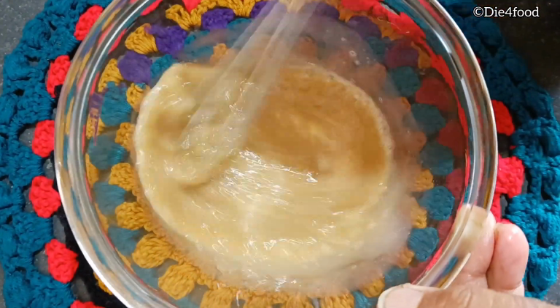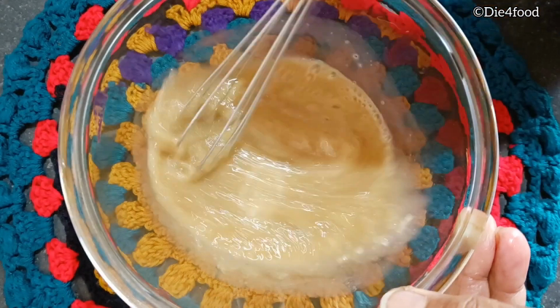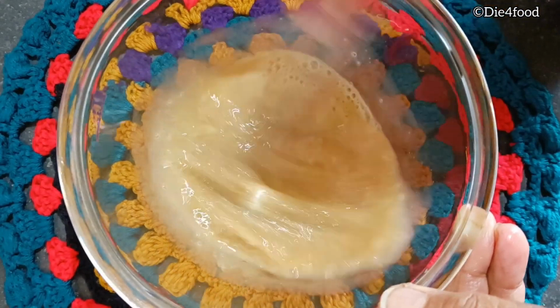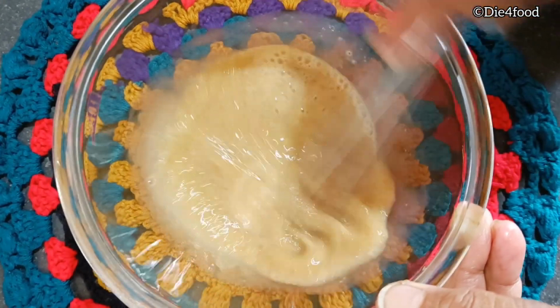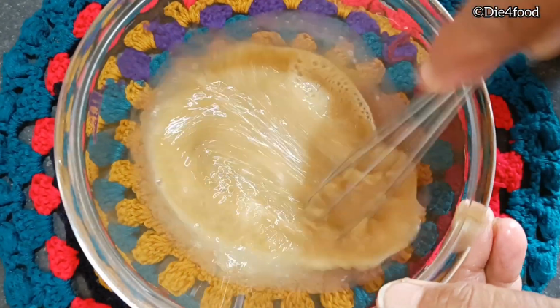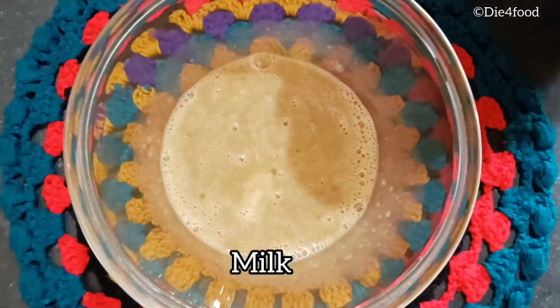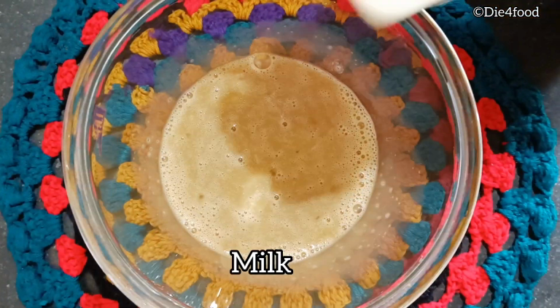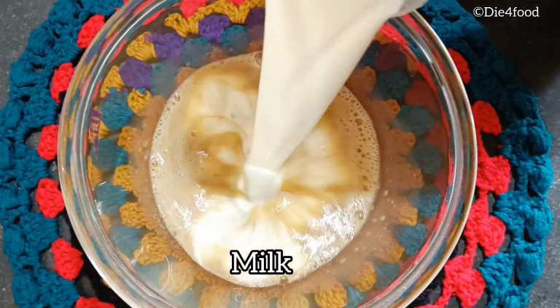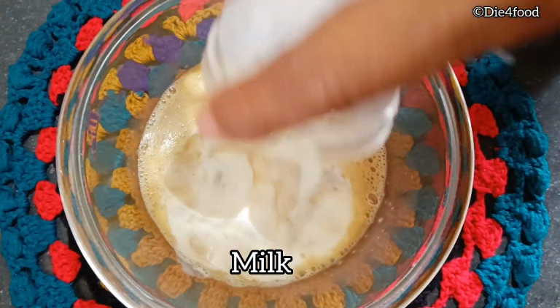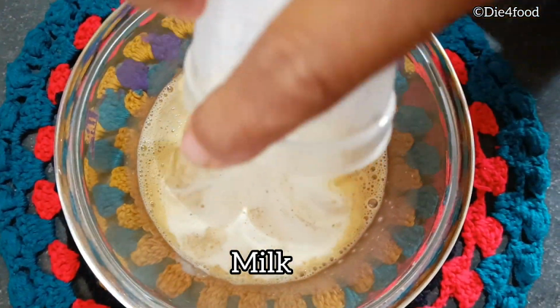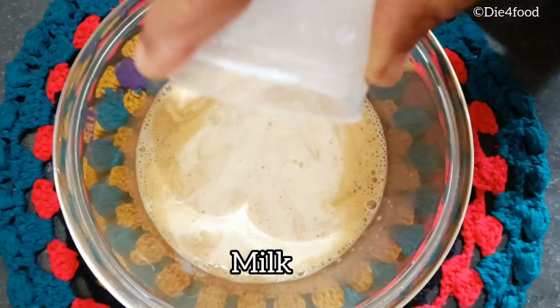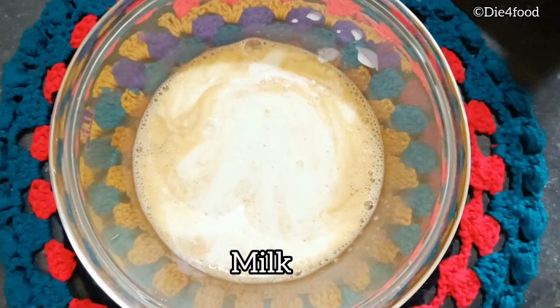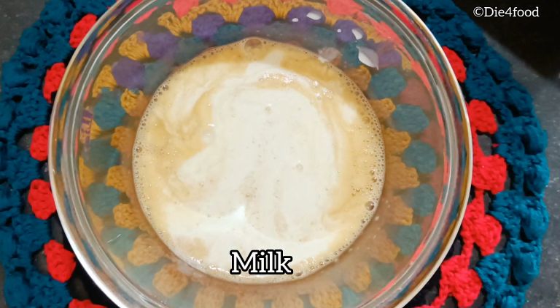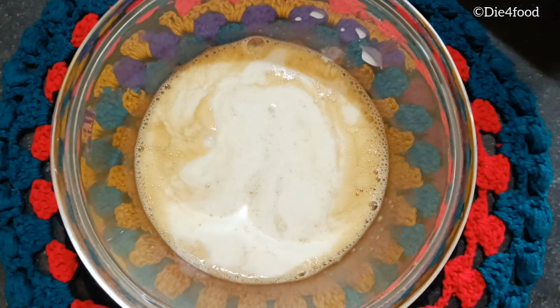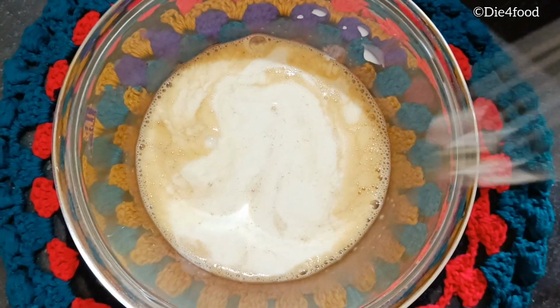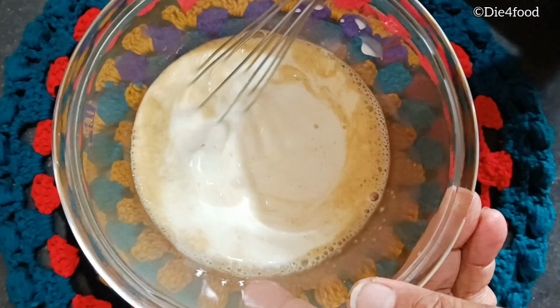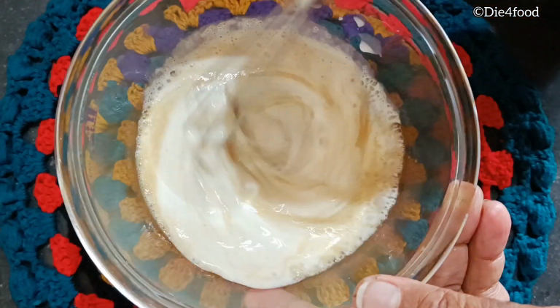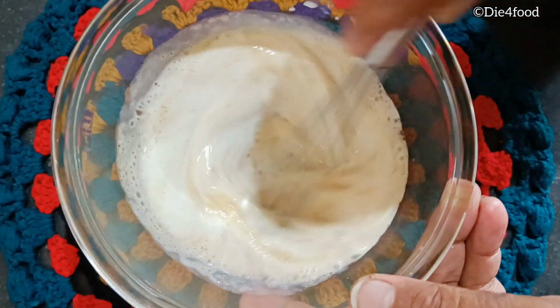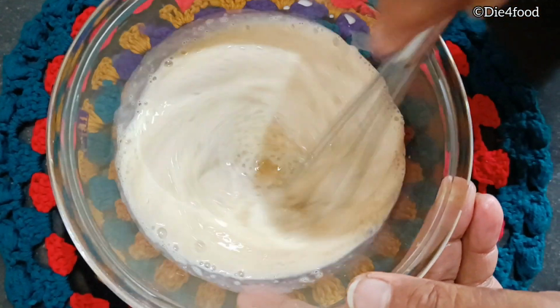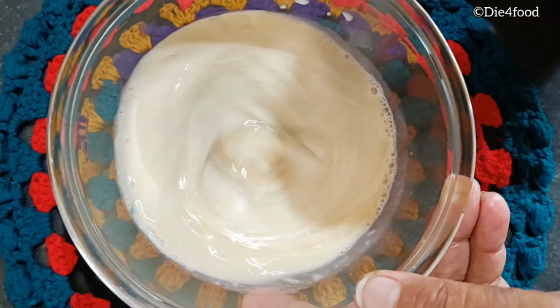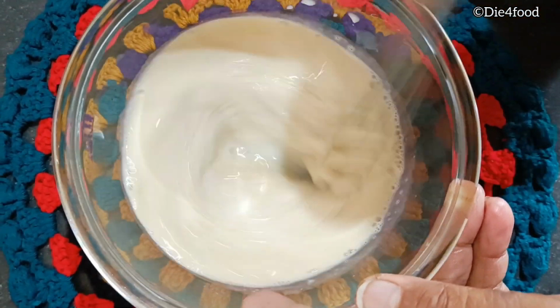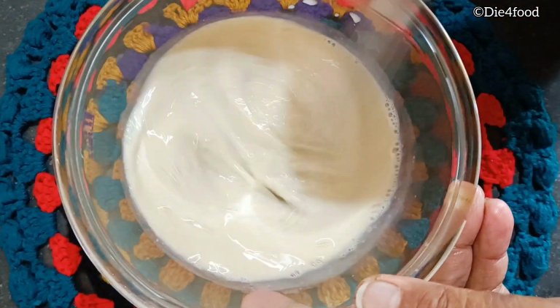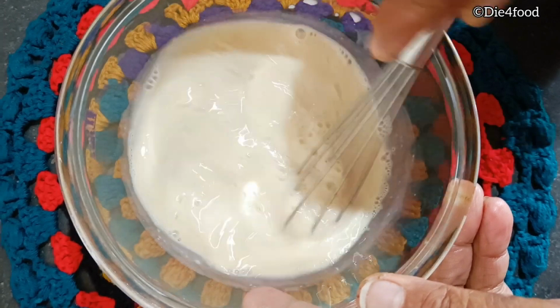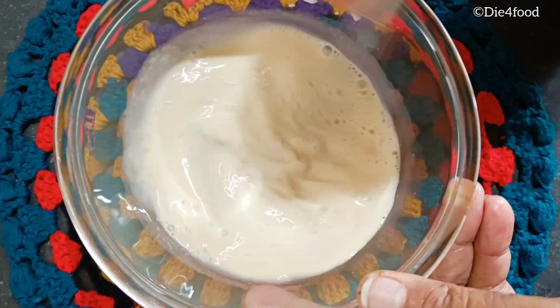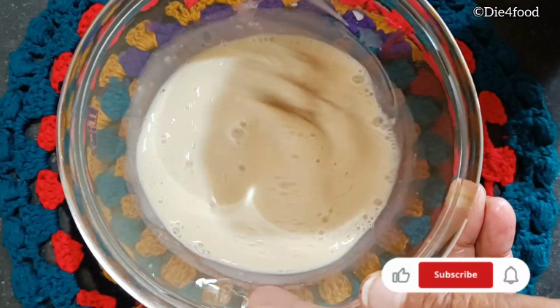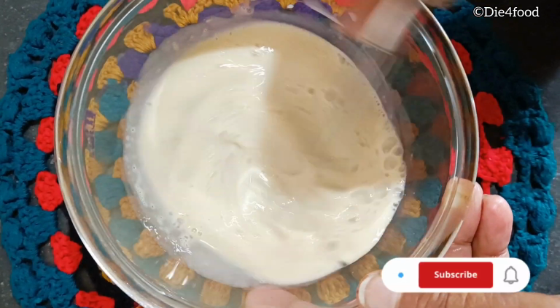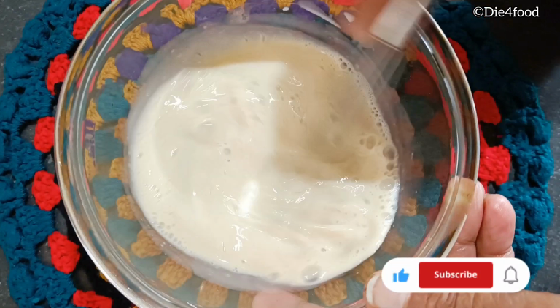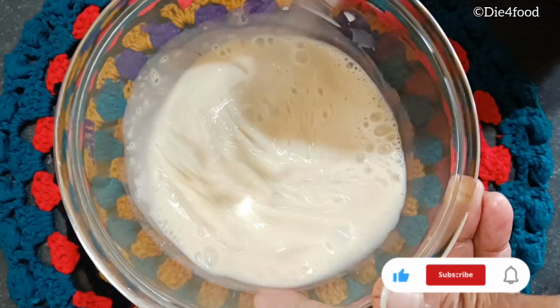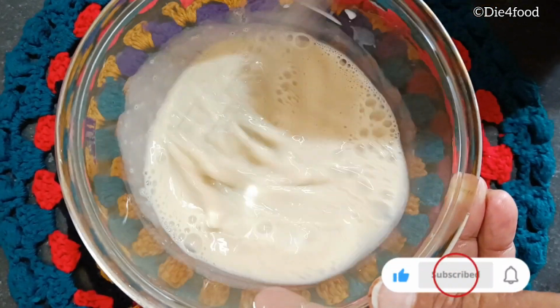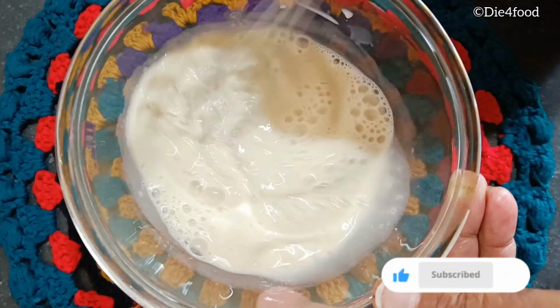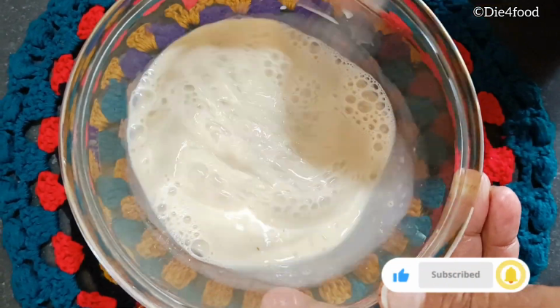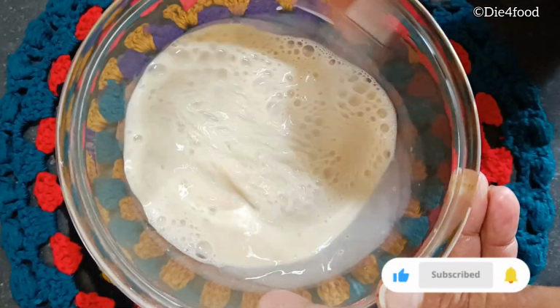We add 1 cup and mix a little bit more. I will mix it in the pan and bring it to a boil.